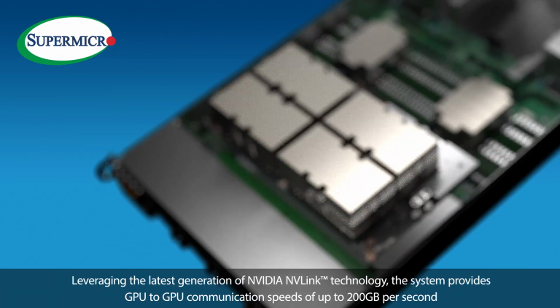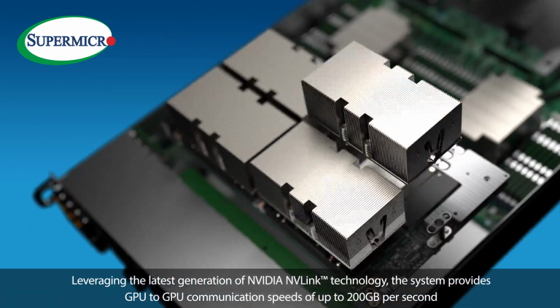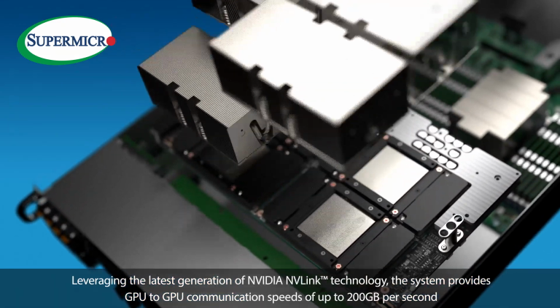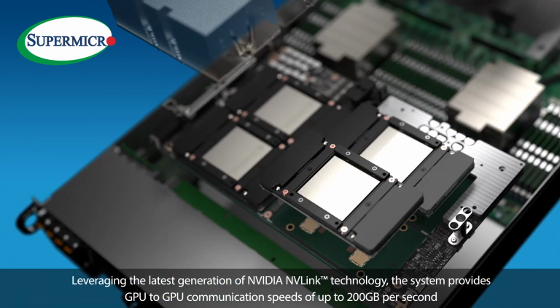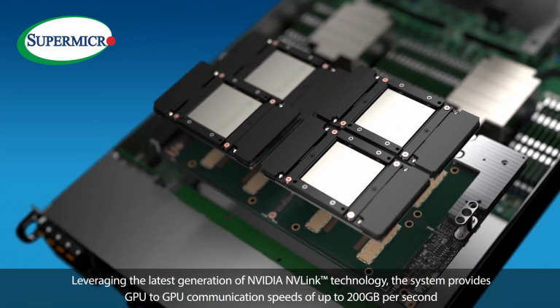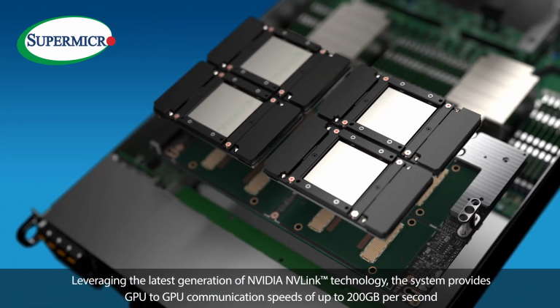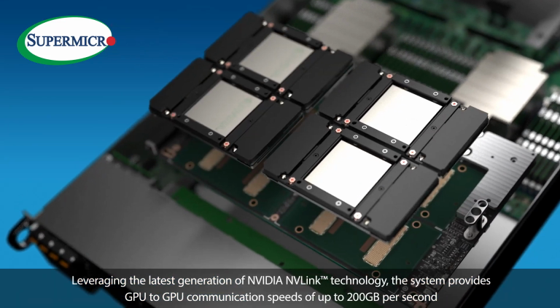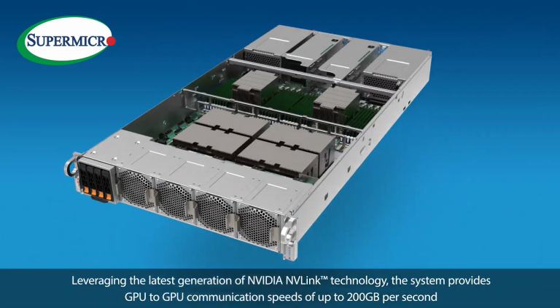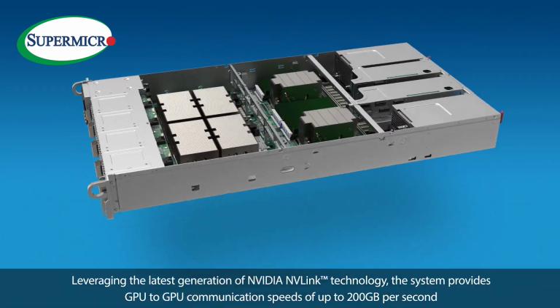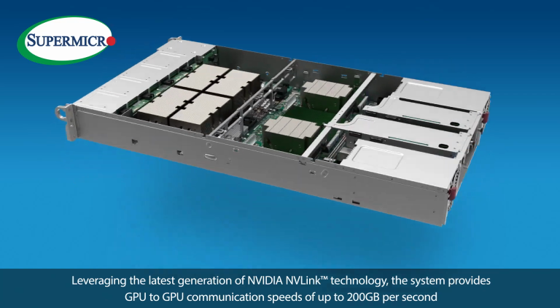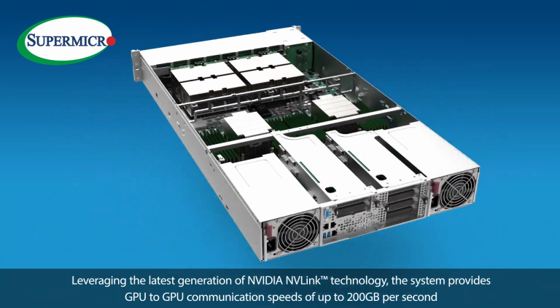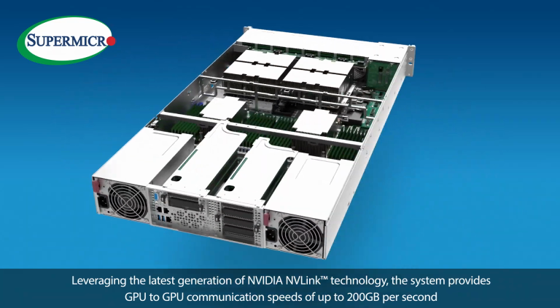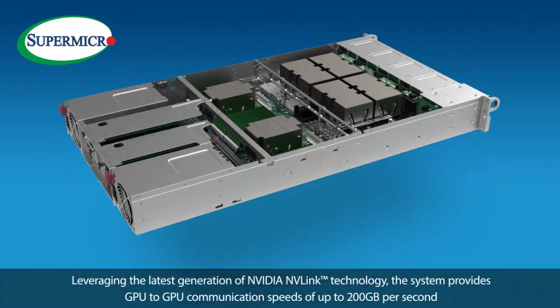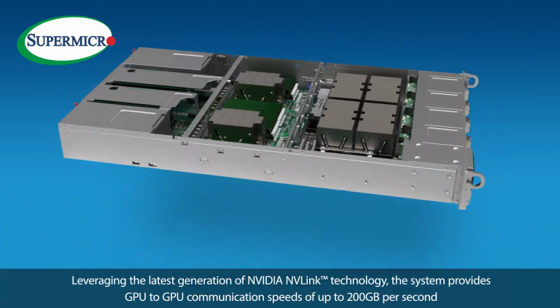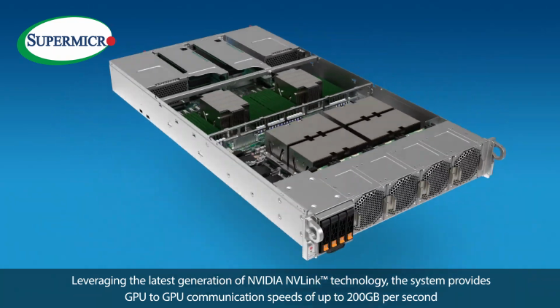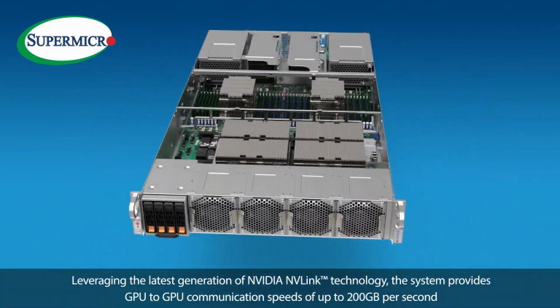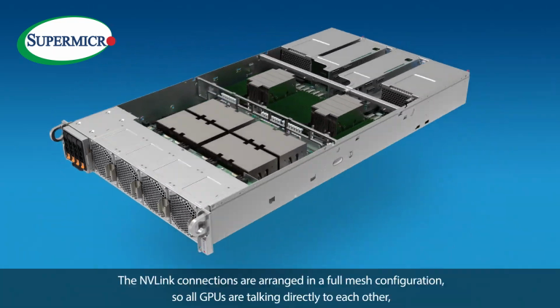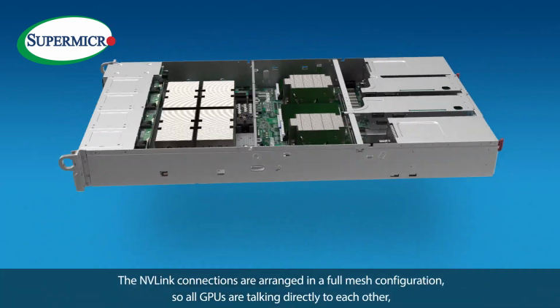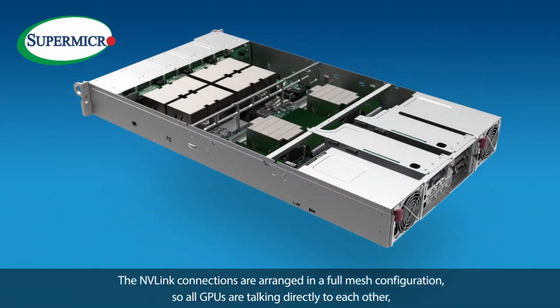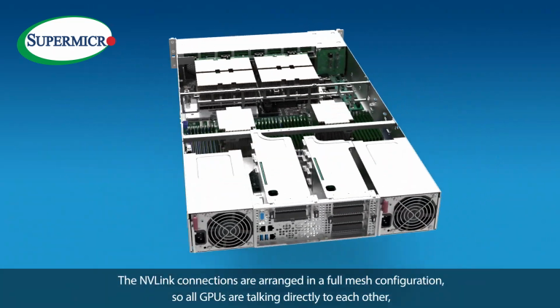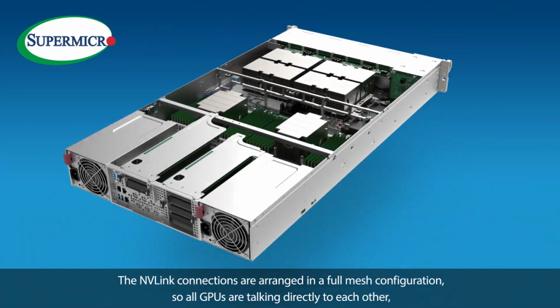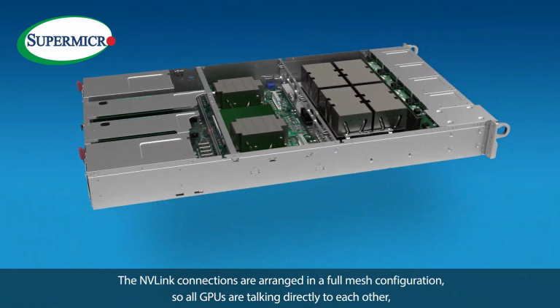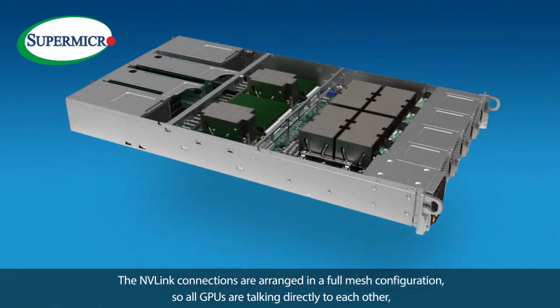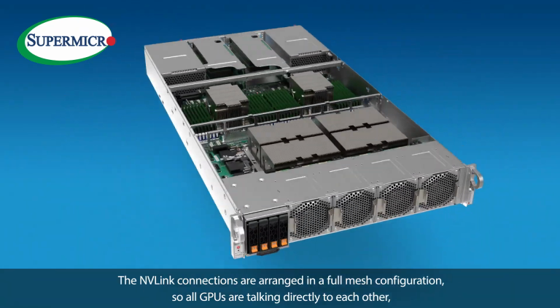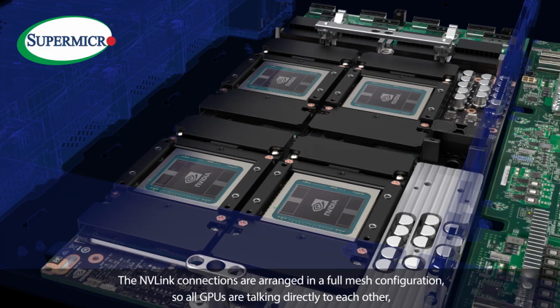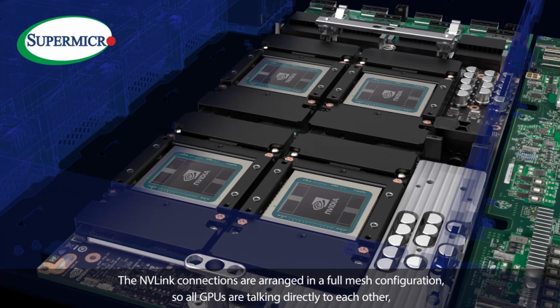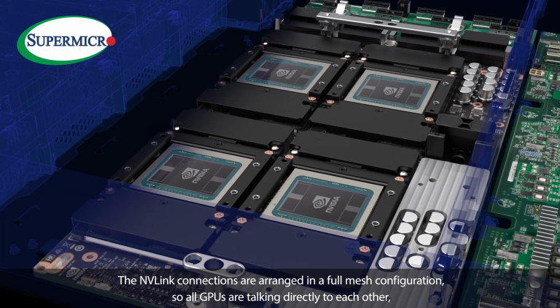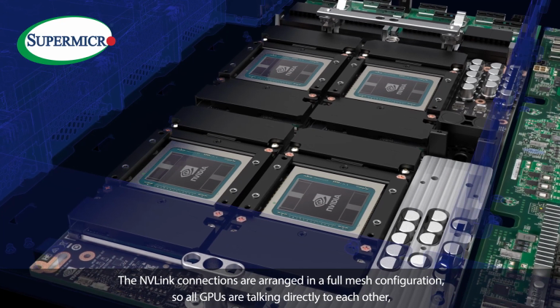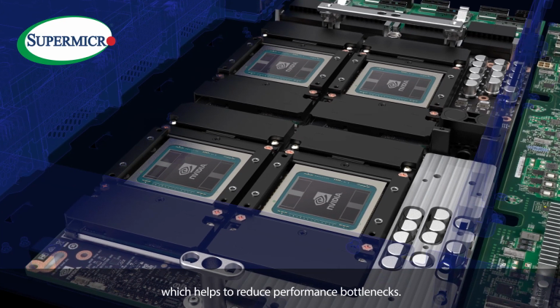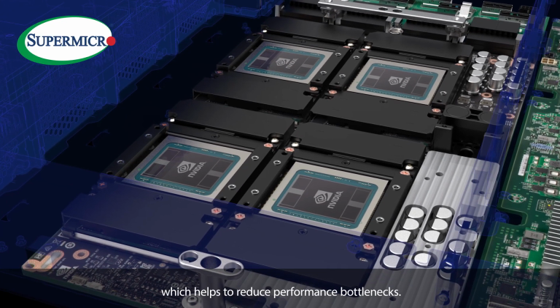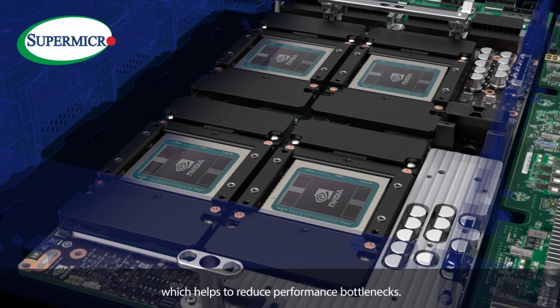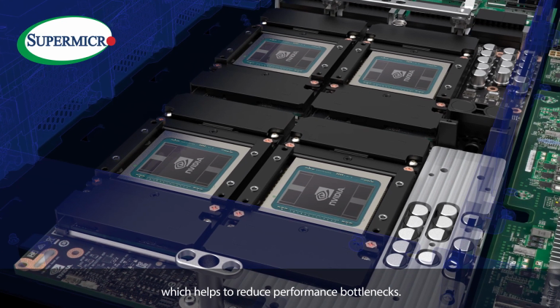Leveraging the latest generation of NVIDIA NVLink technology, the system provides GPU-to-GPU communication speeds of up to 200GBps. The NVLink connections are arranged in a full mesh configuration so all GPUs are talking directly to each other, which helps to reduce performance bottlenecks.